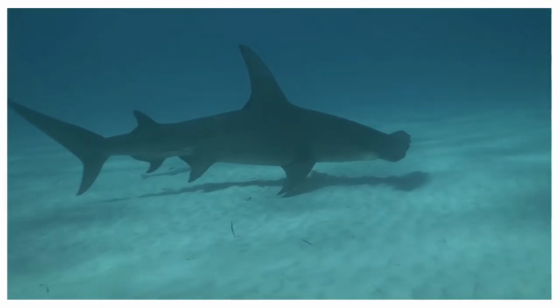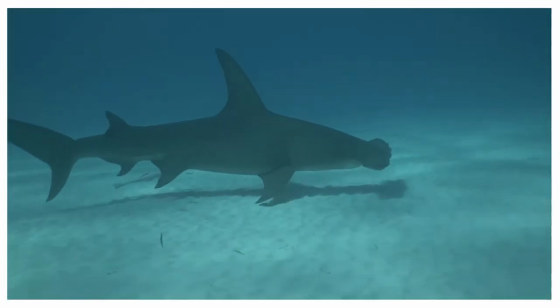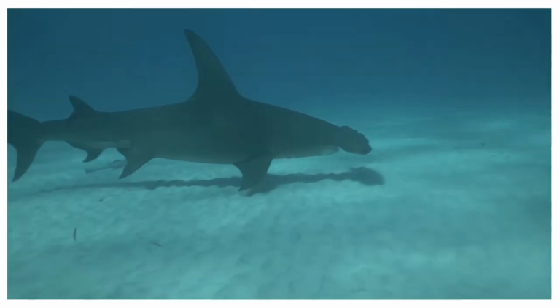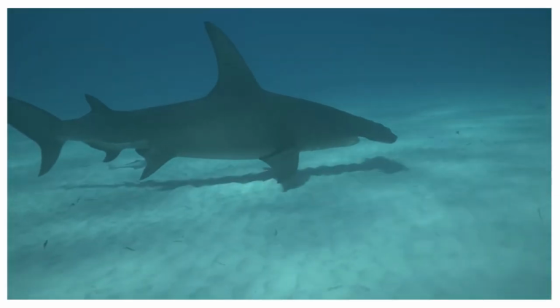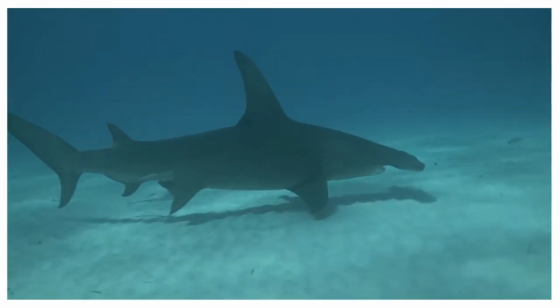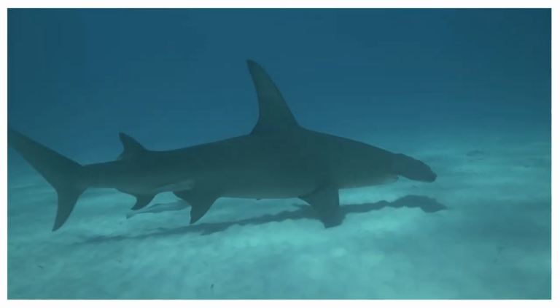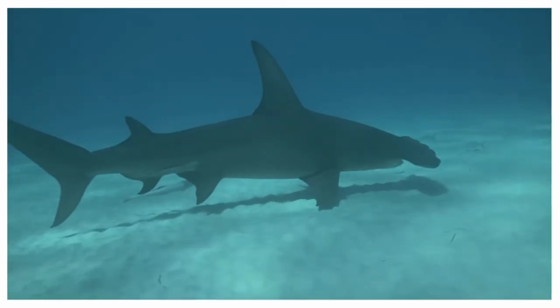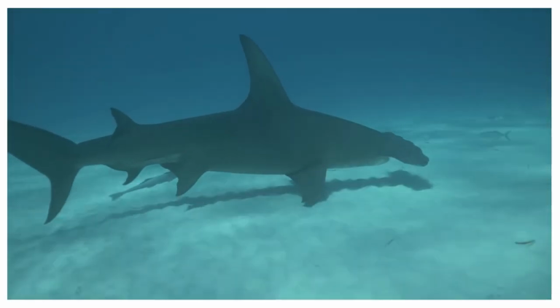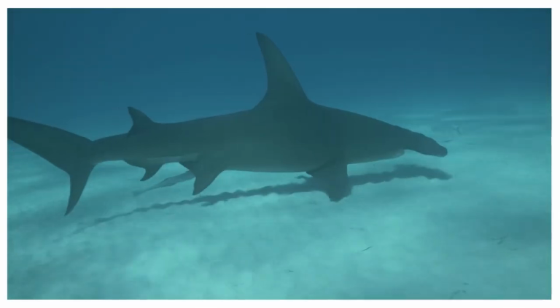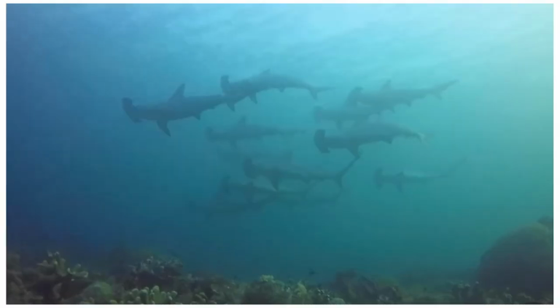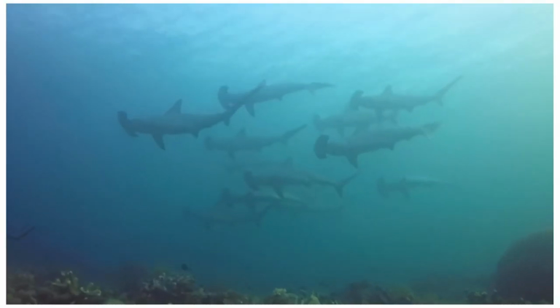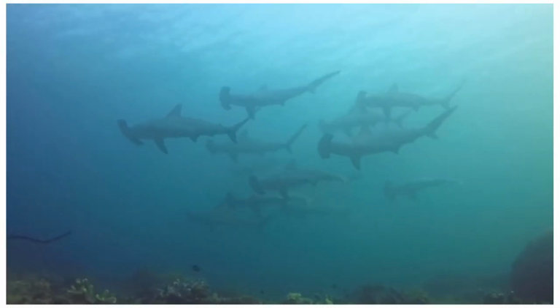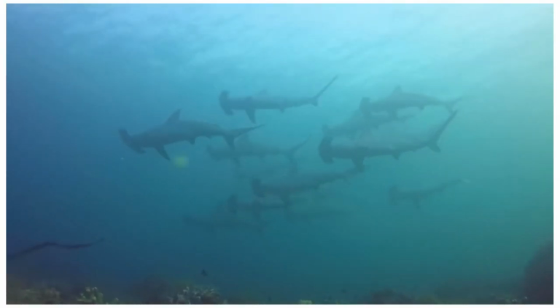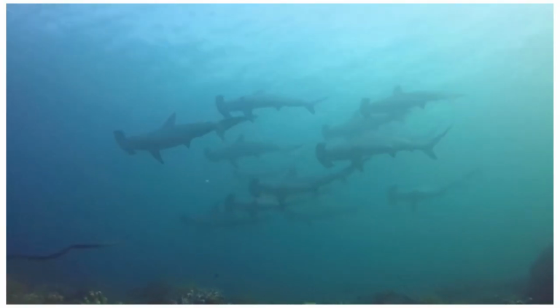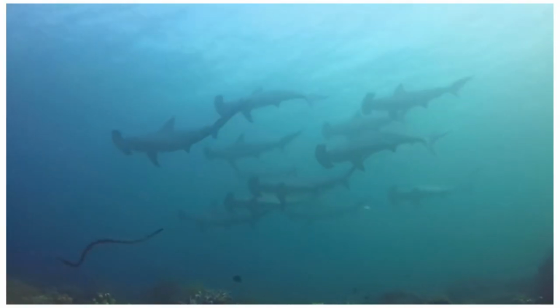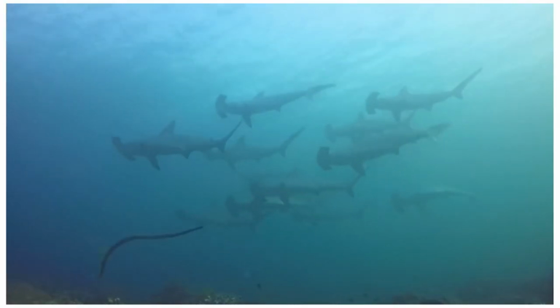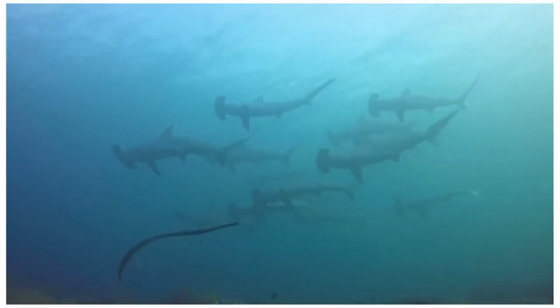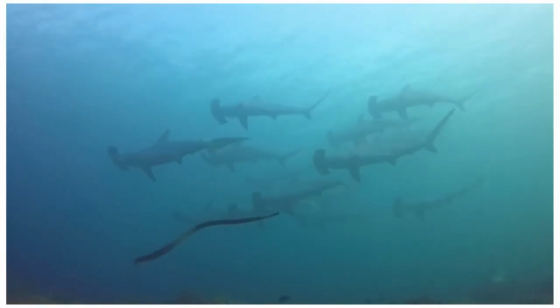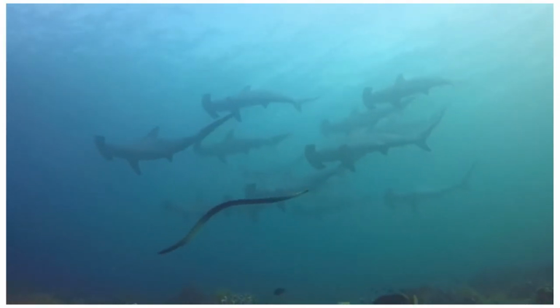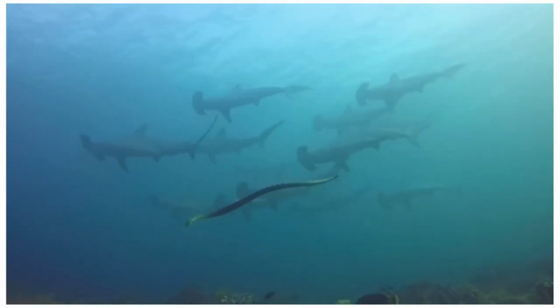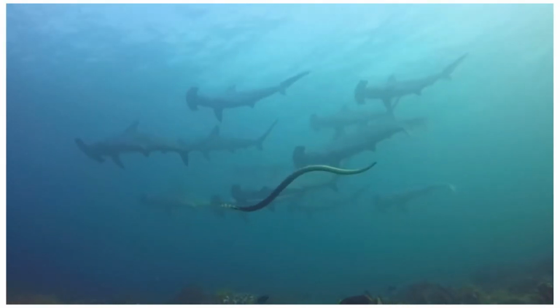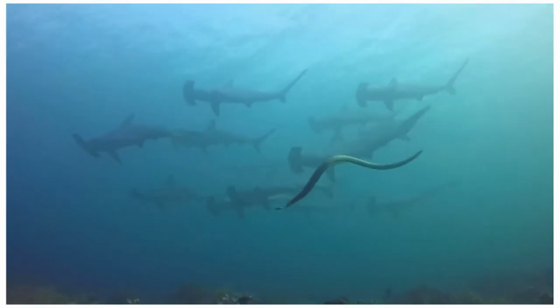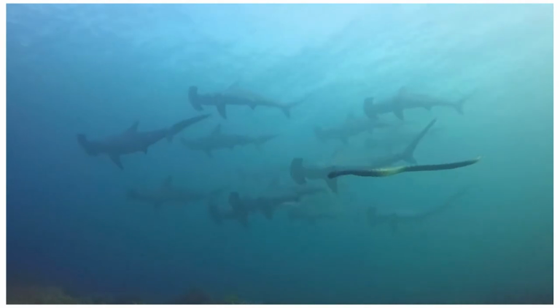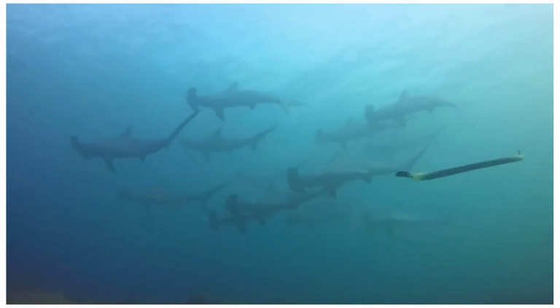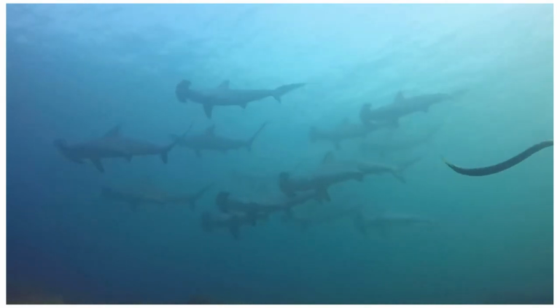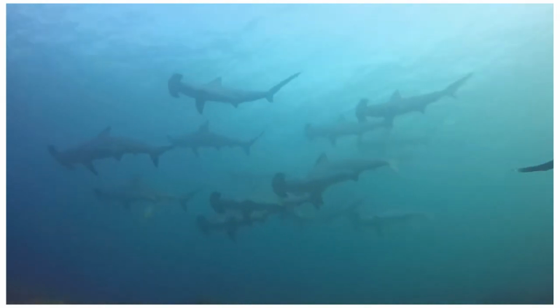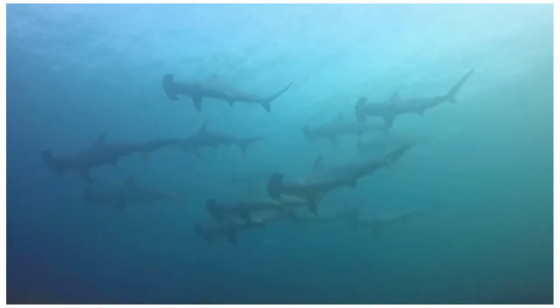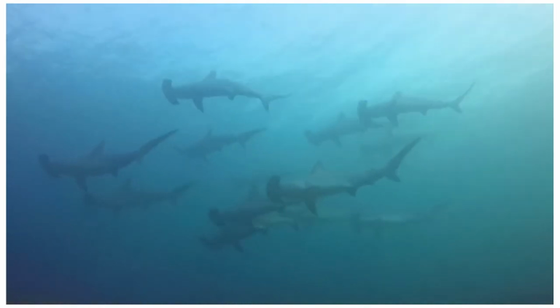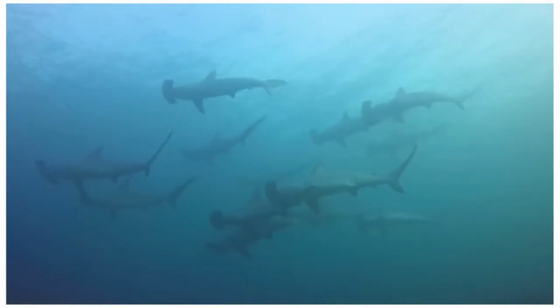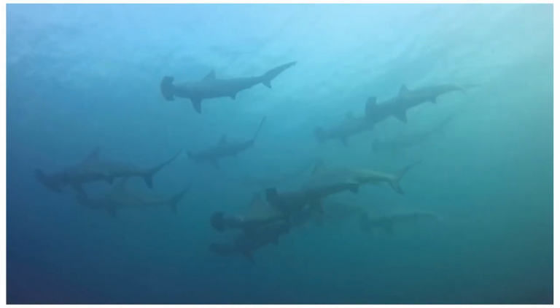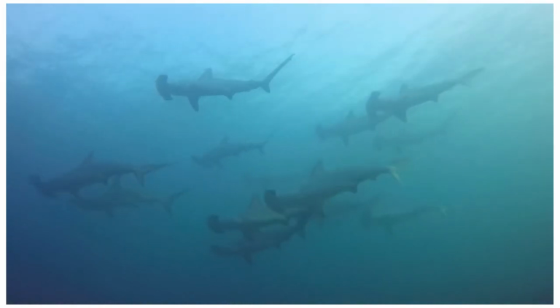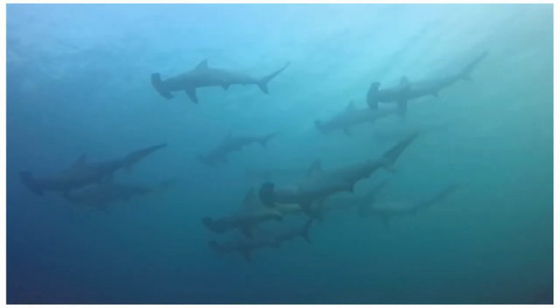Hammerheads hunt alone at night. At daytime, hammerheads scatter up and make a pack of sharks.